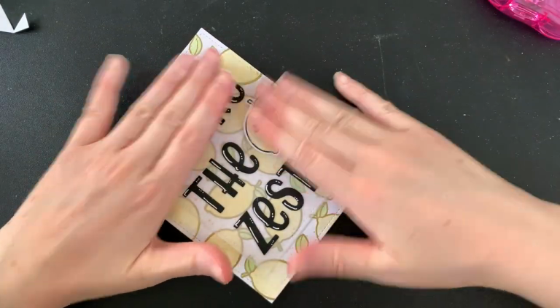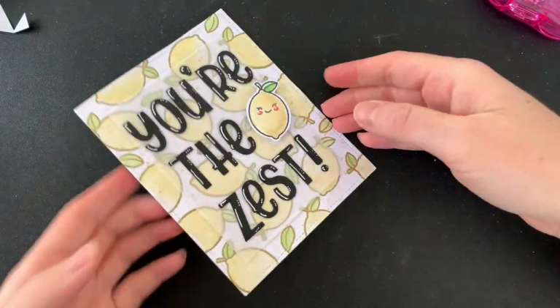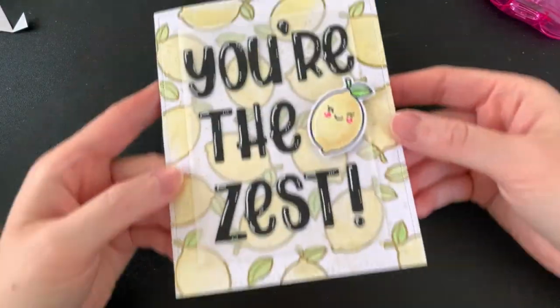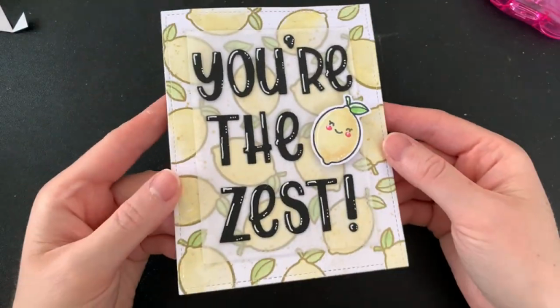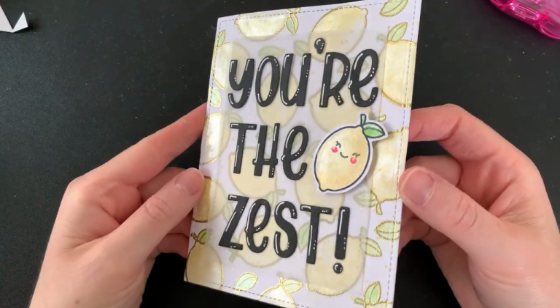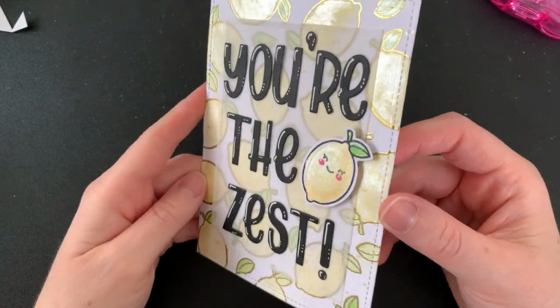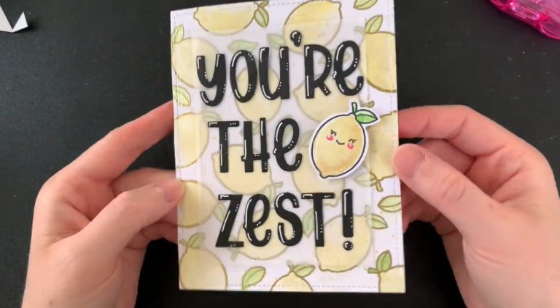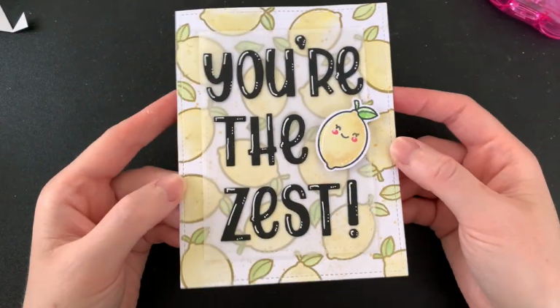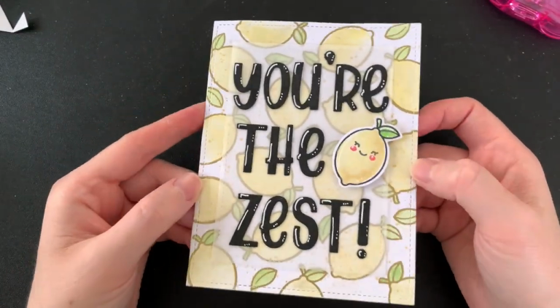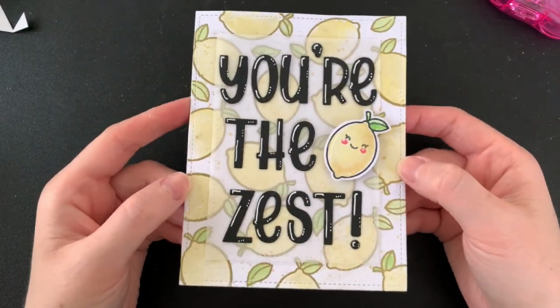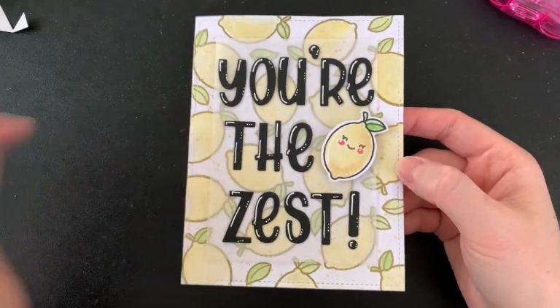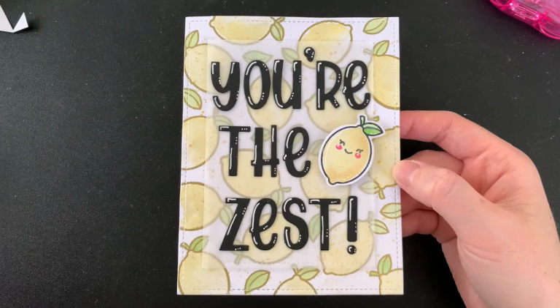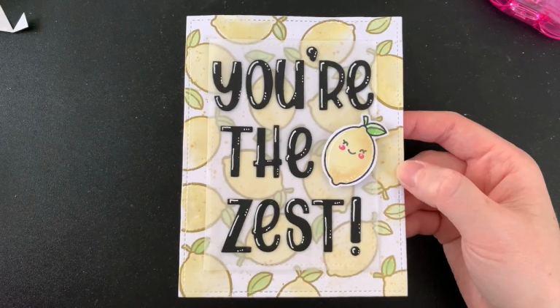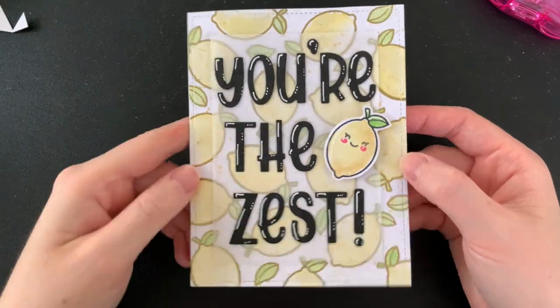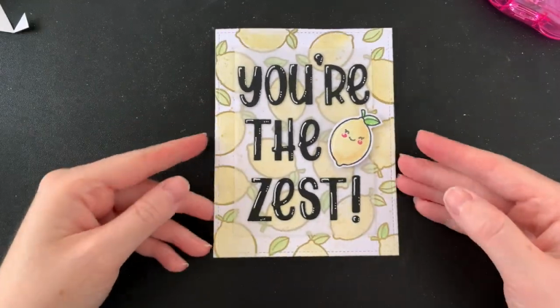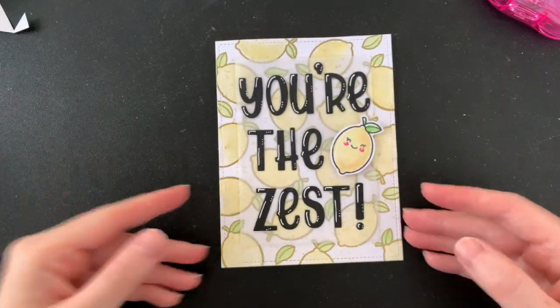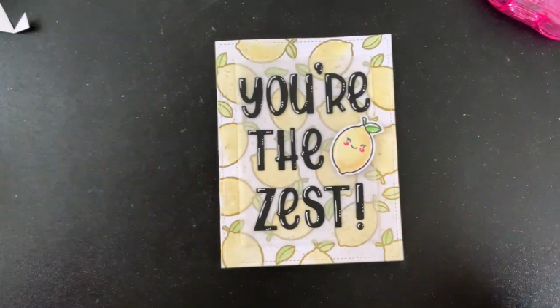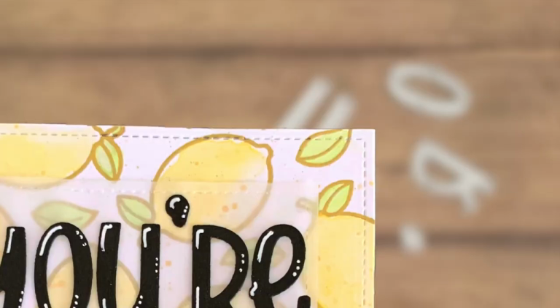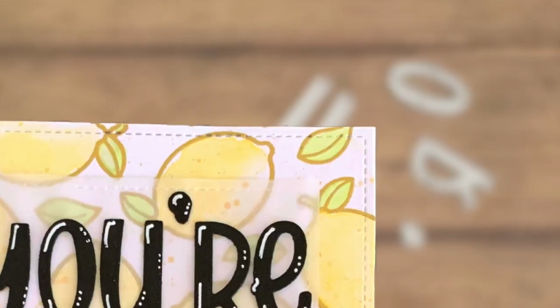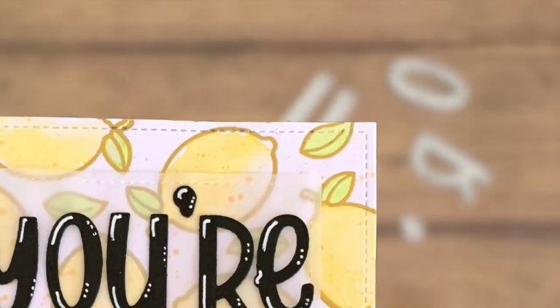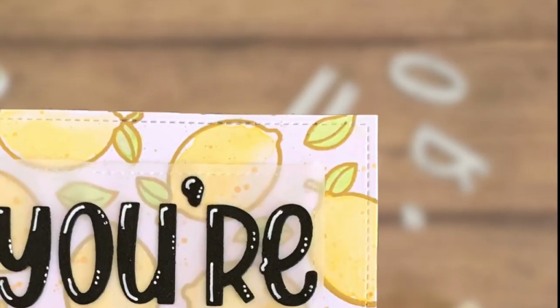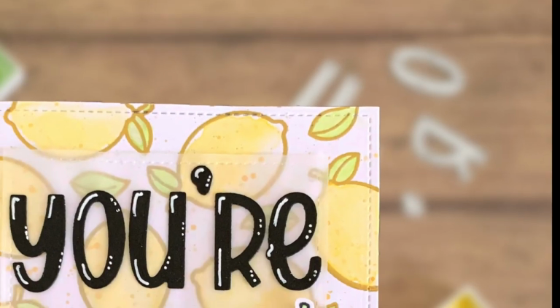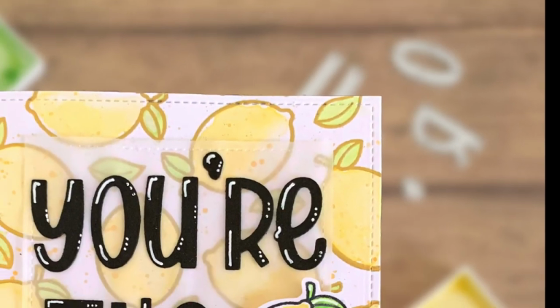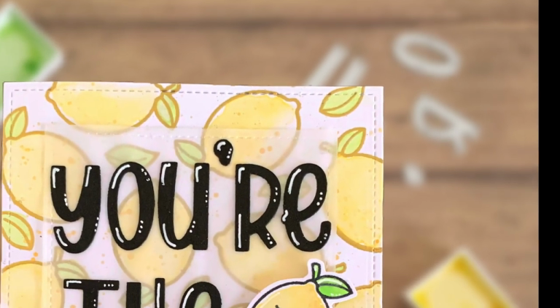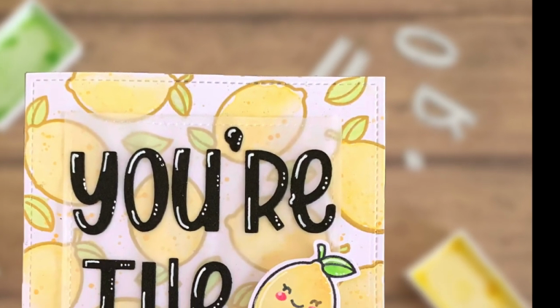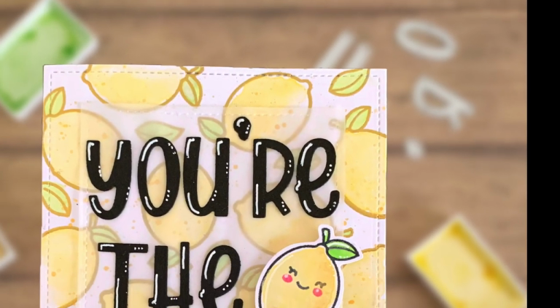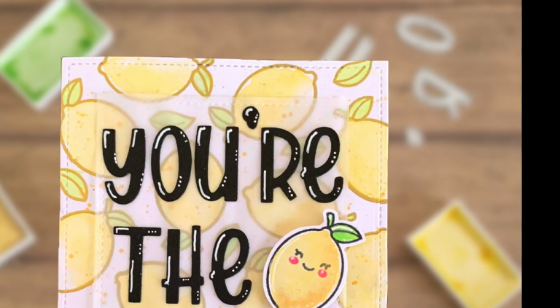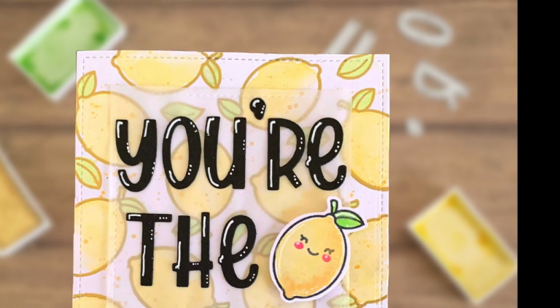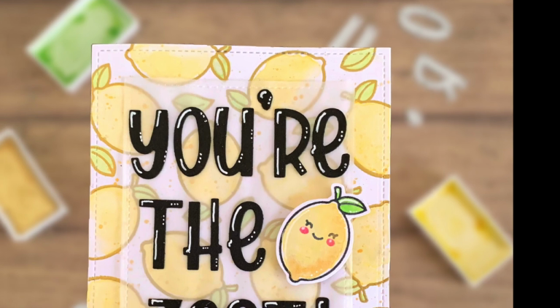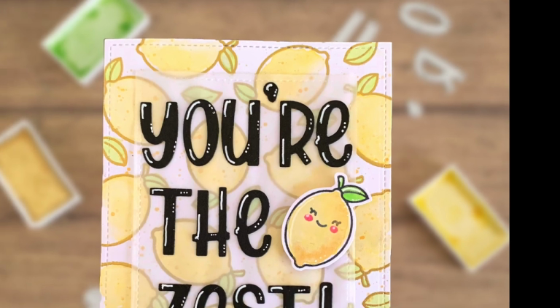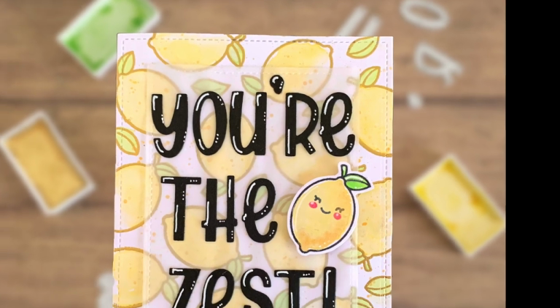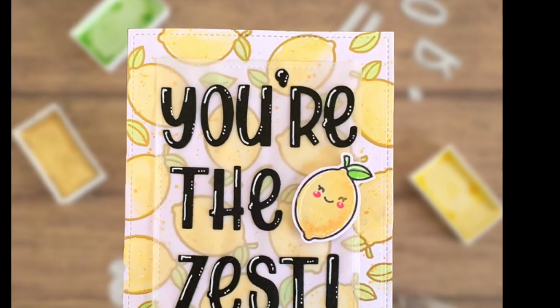So there we have it — this card is complete! I would love to know what you think of it in the comments below. It was so much fun to make. Thank you so much for watching. Bye for now.